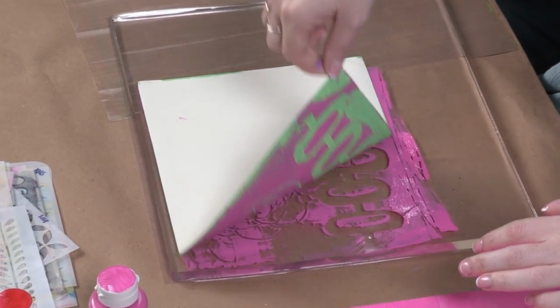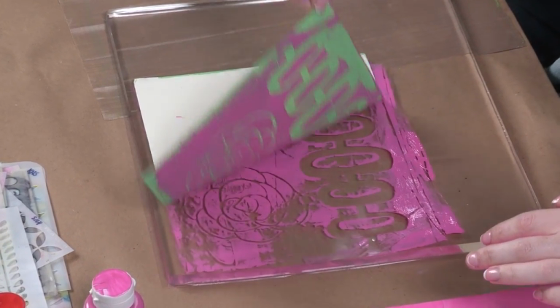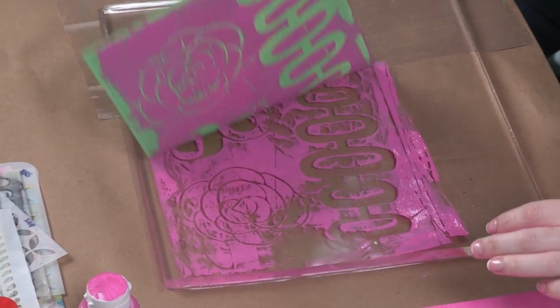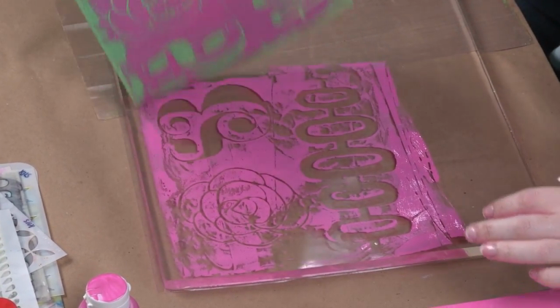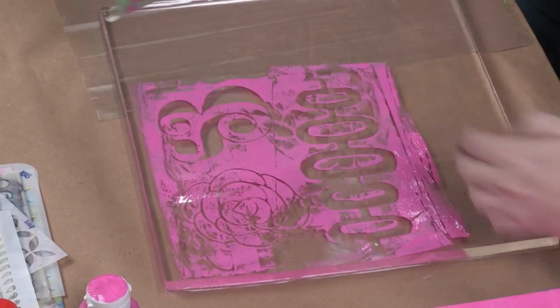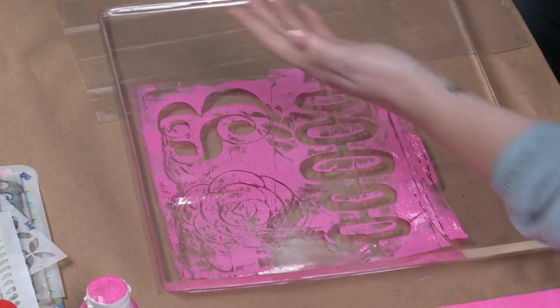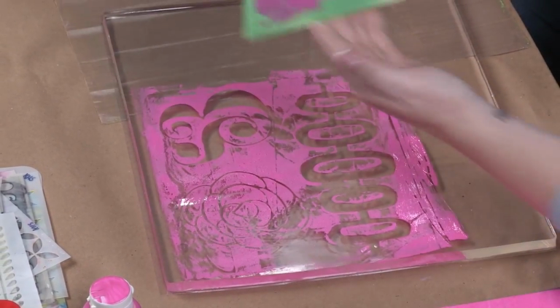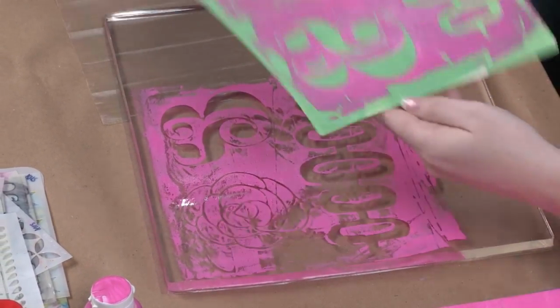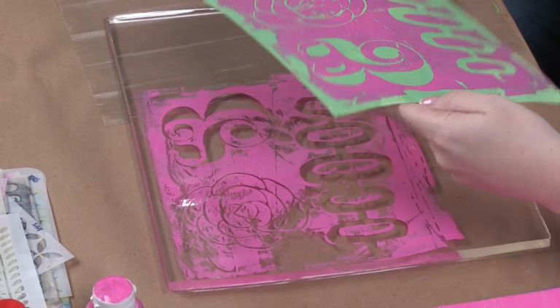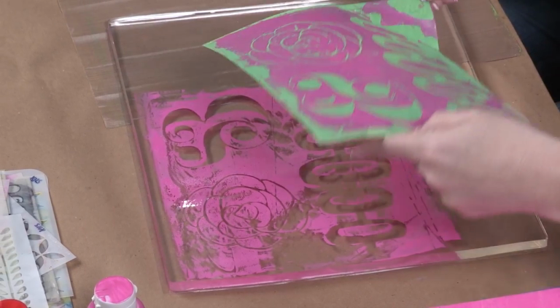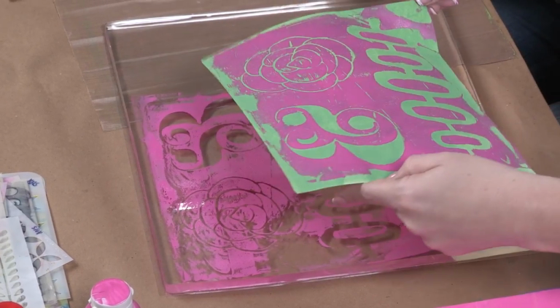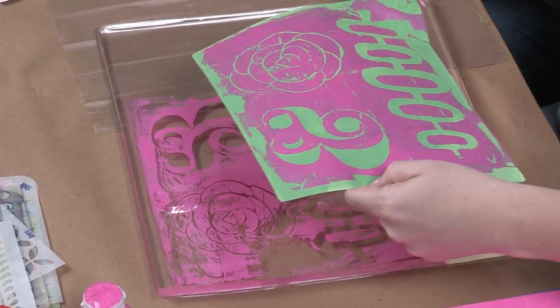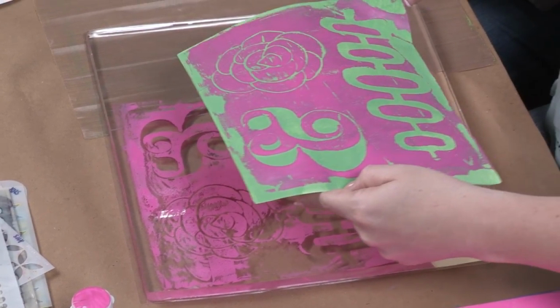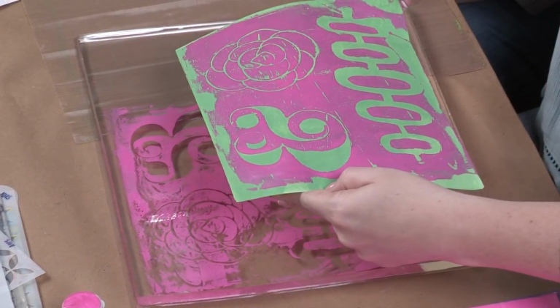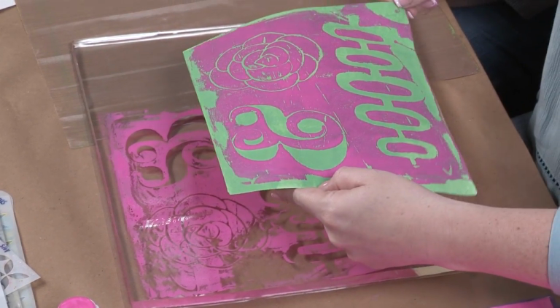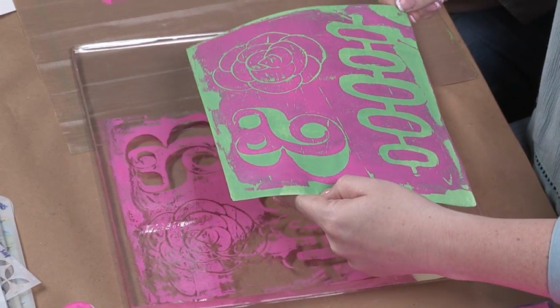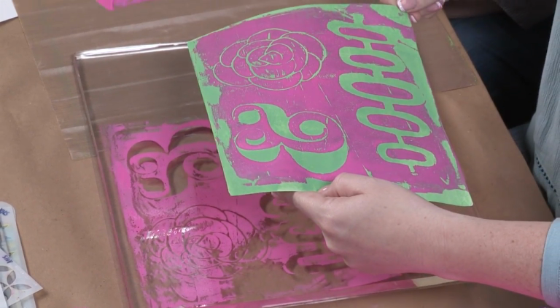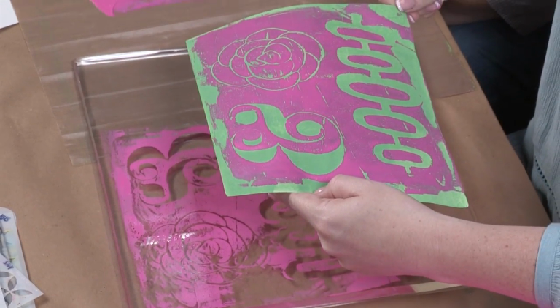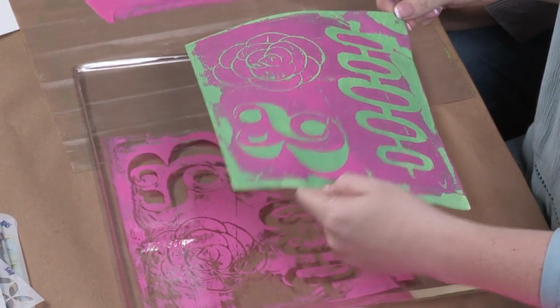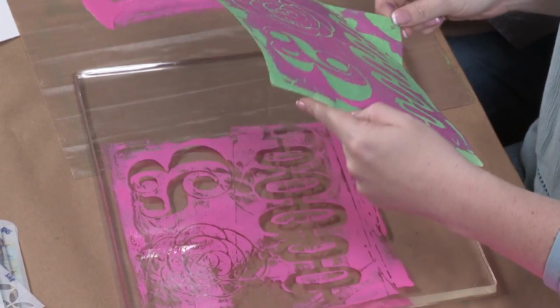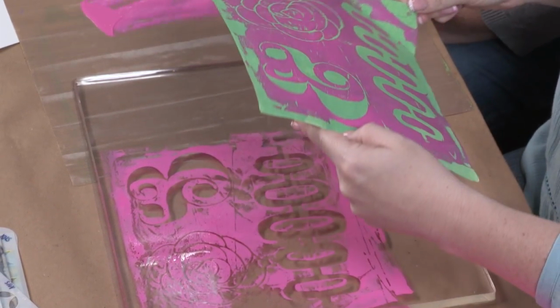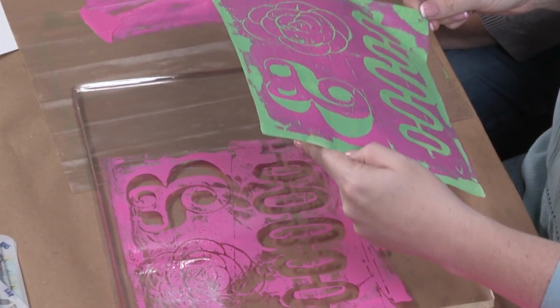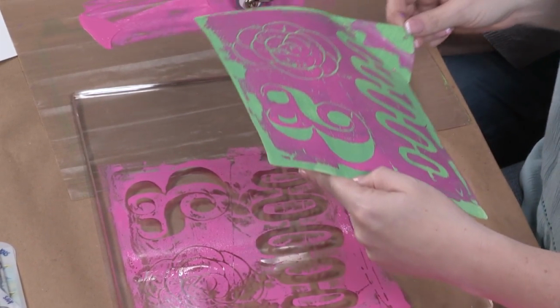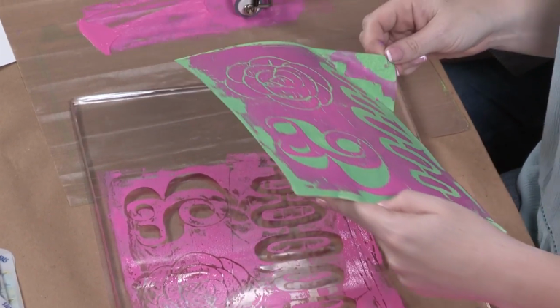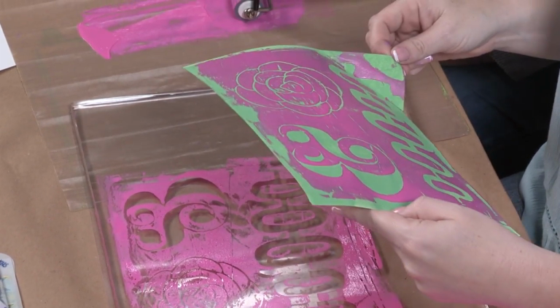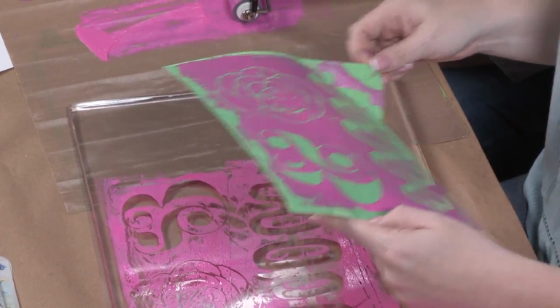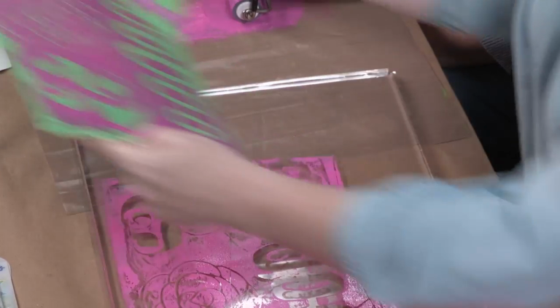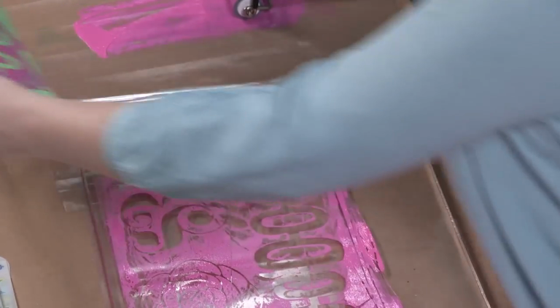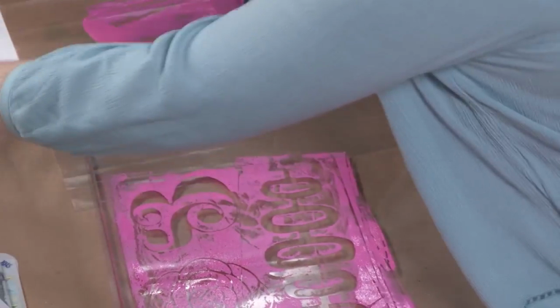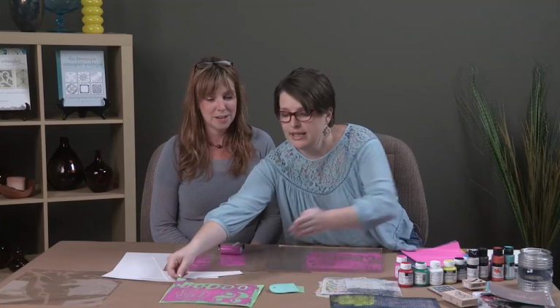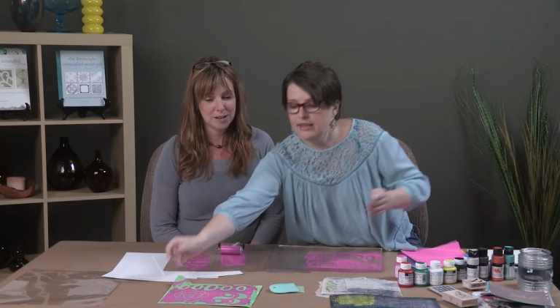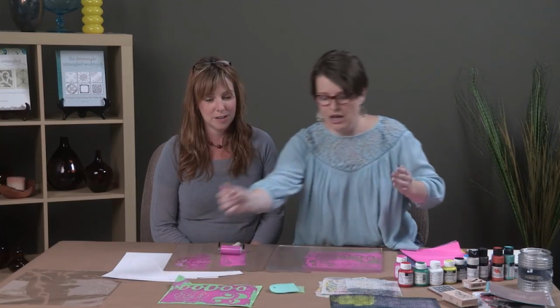Then we're just going to peel it up — and look at that! Our ampersand showed up the right way. So we set that aside.